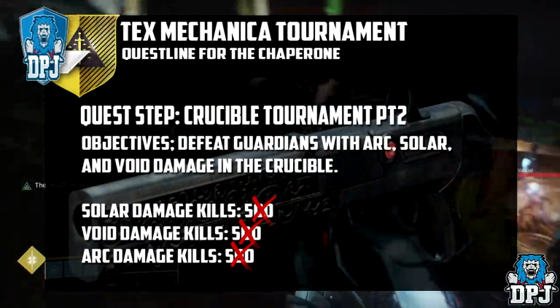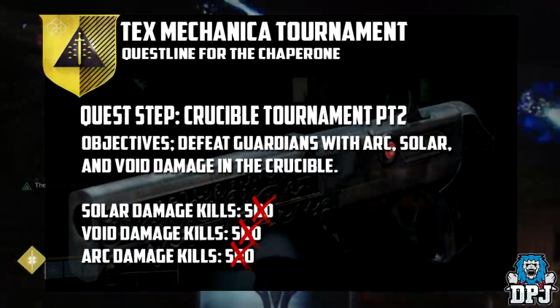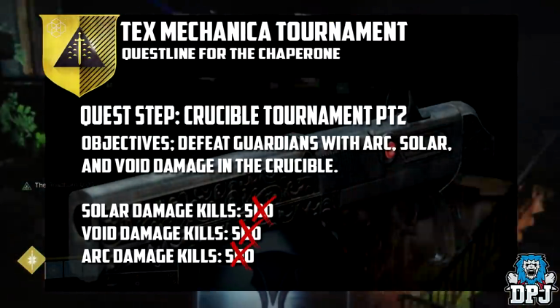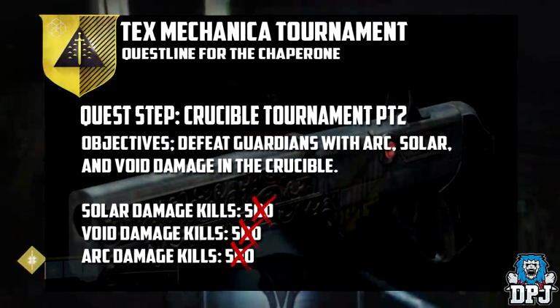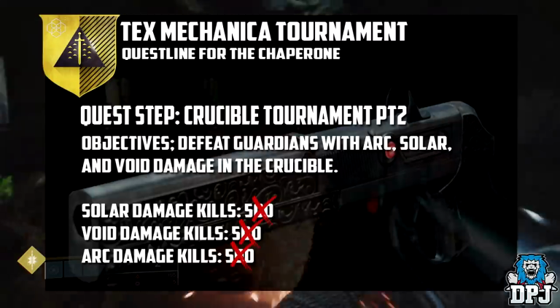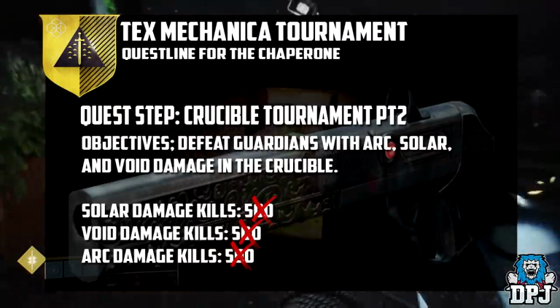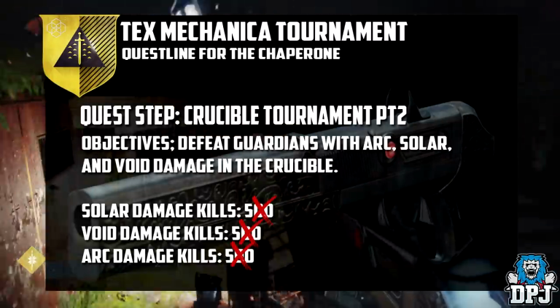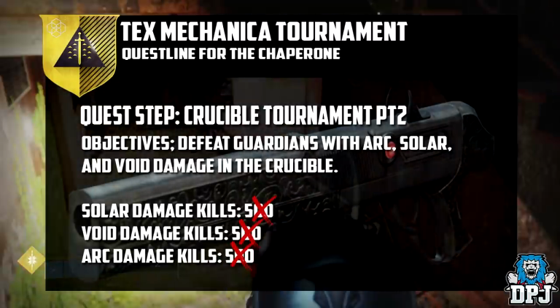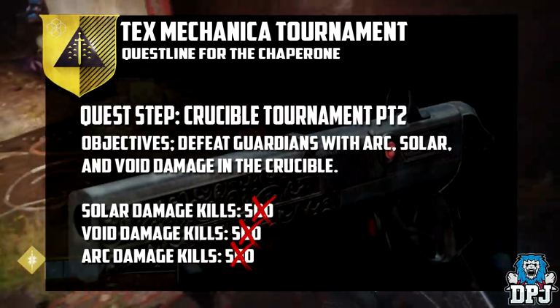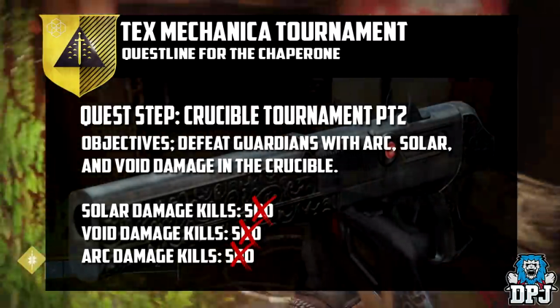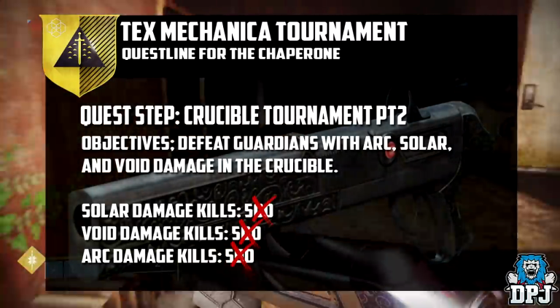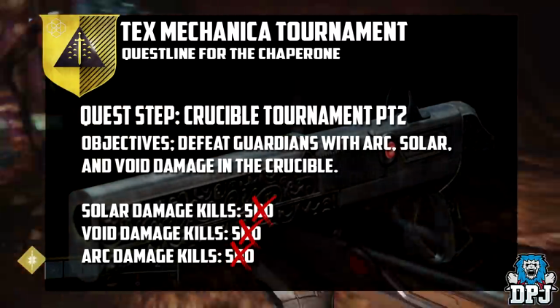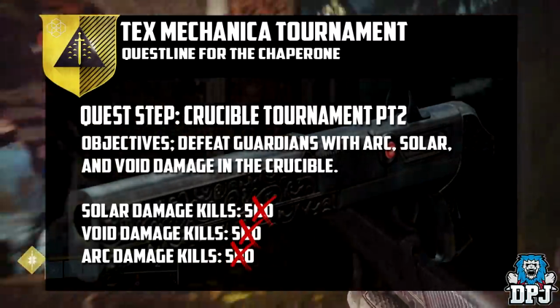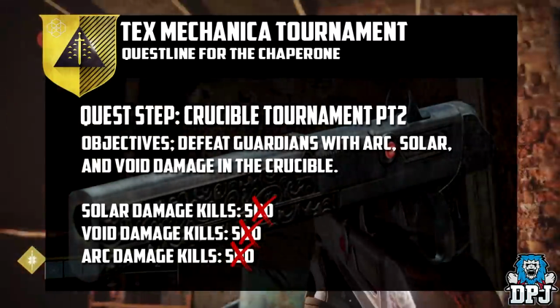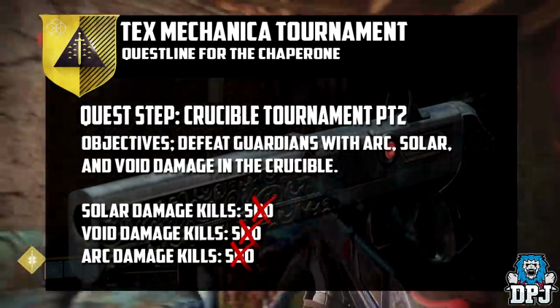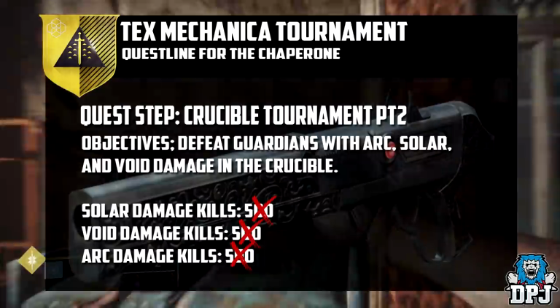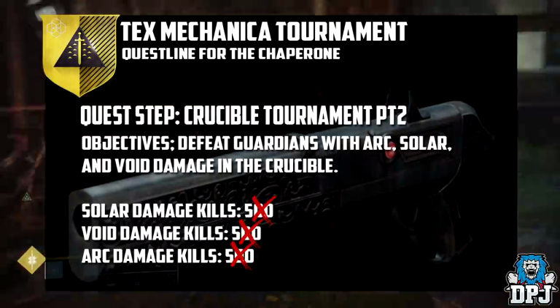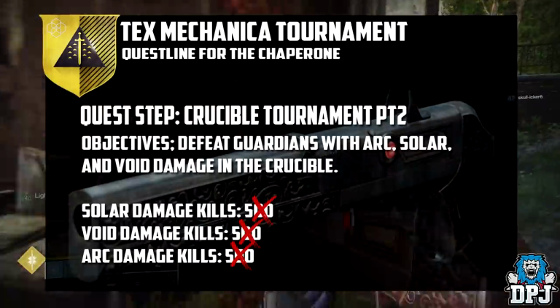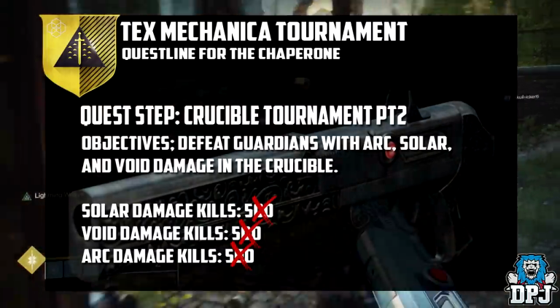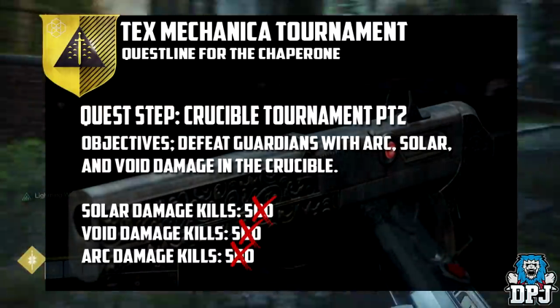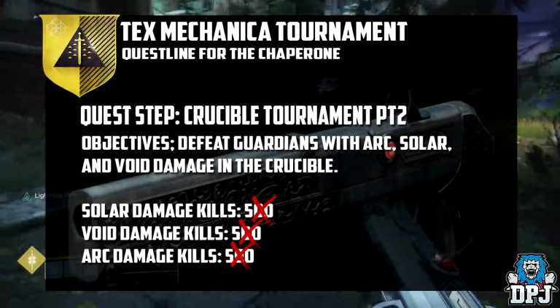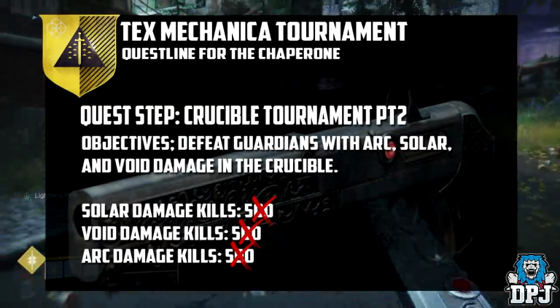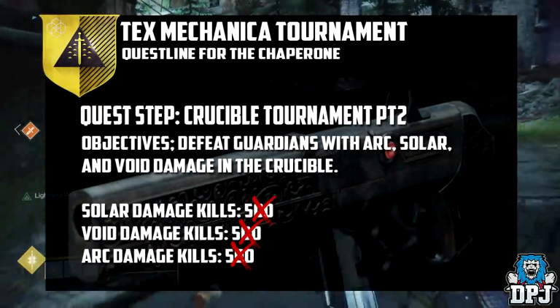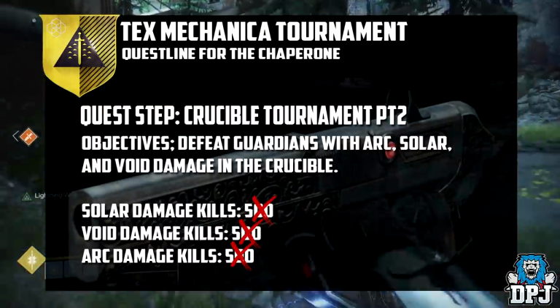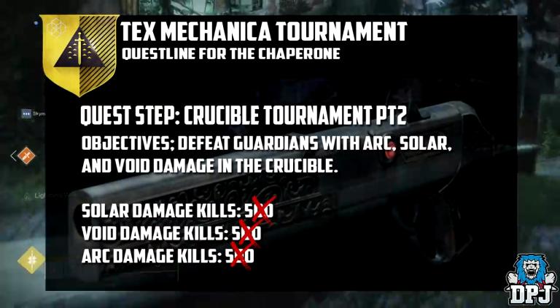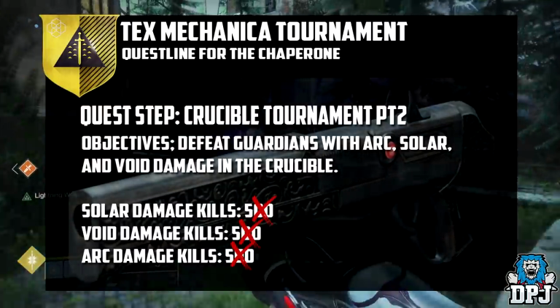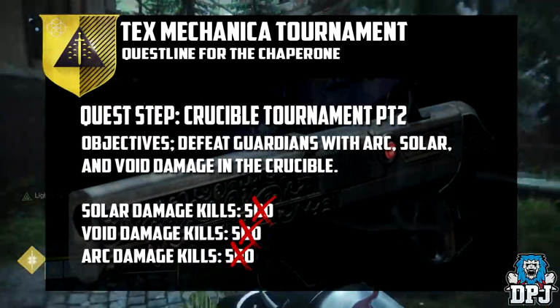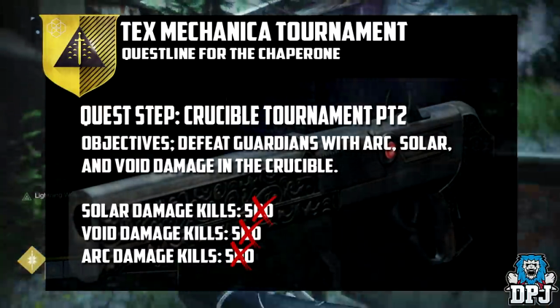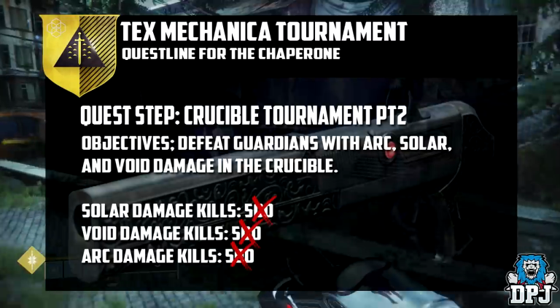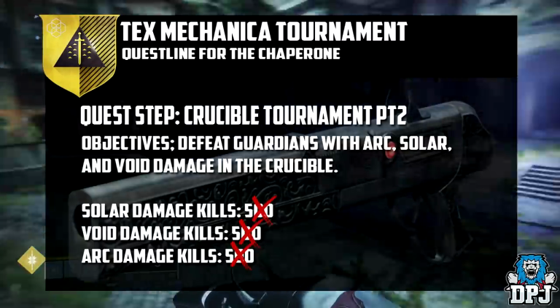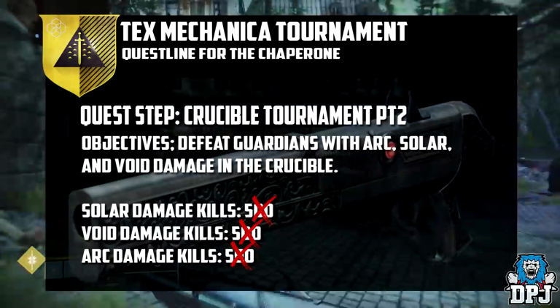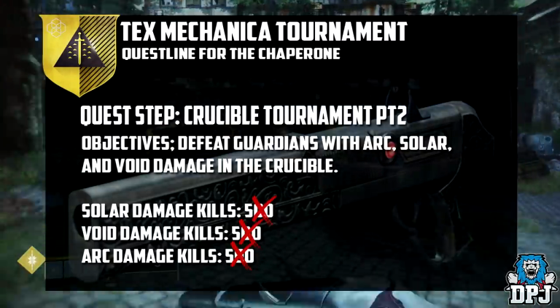The catch here is that if you die, the percentage goes down. So try not to die too much. I believe it's around 3 to 4% per kill, so it shouldn't take too long. Once you have done the kills with each burn element in PvP, it's on to the next step.